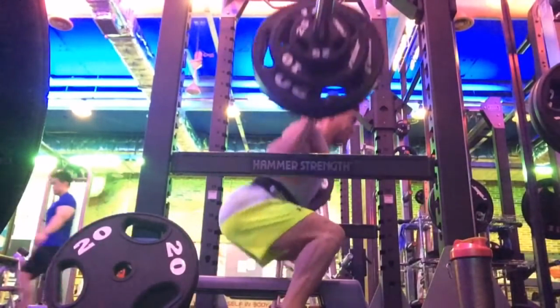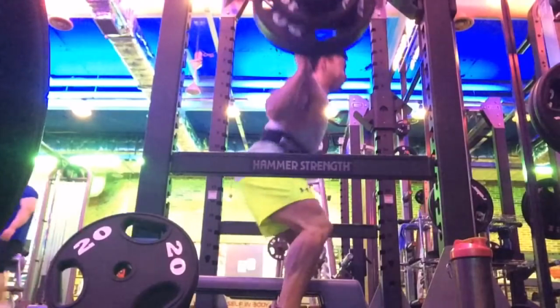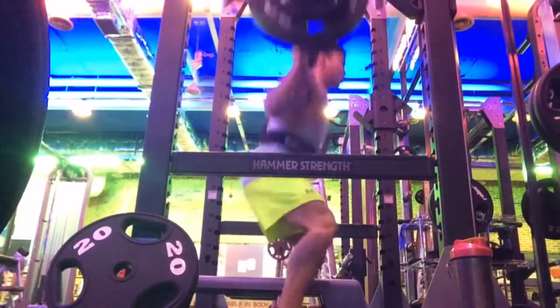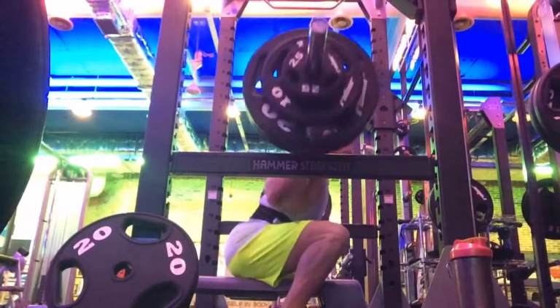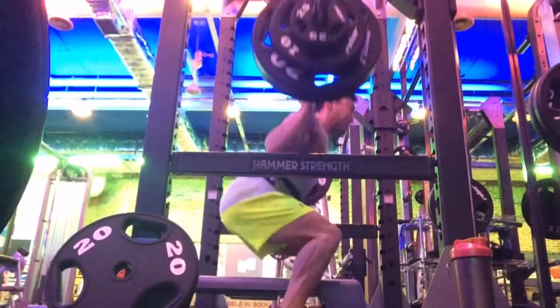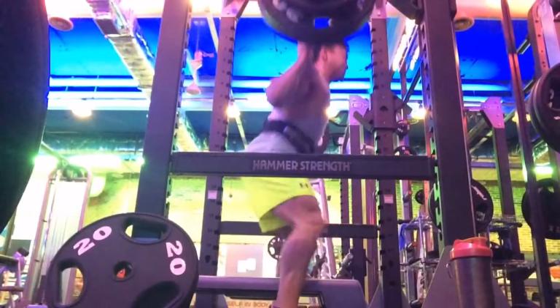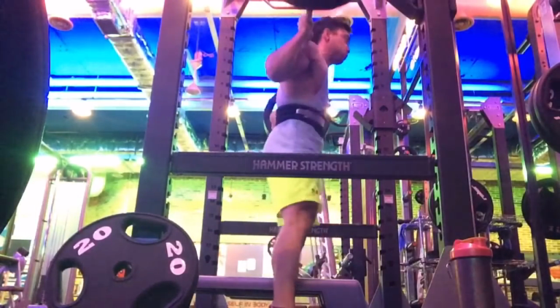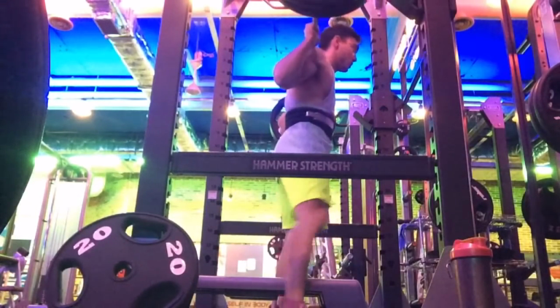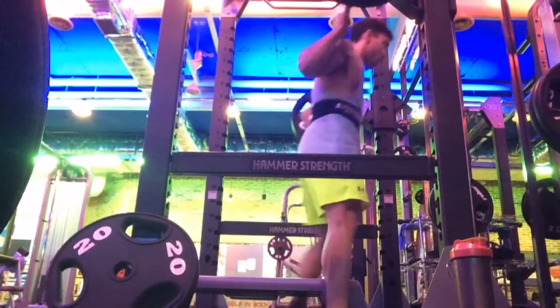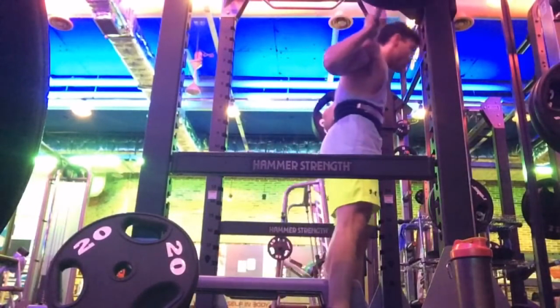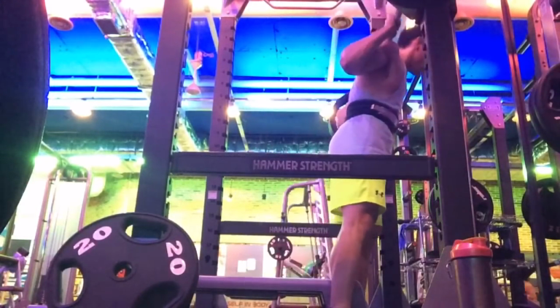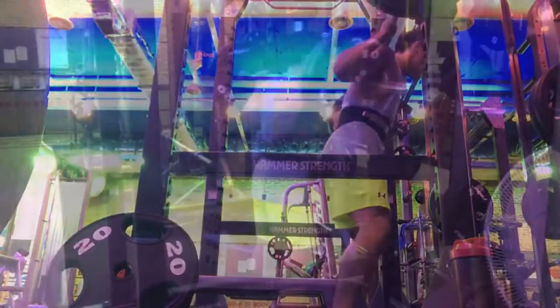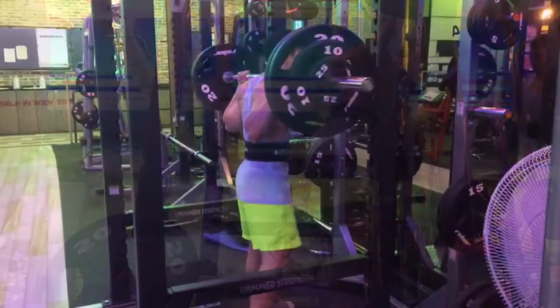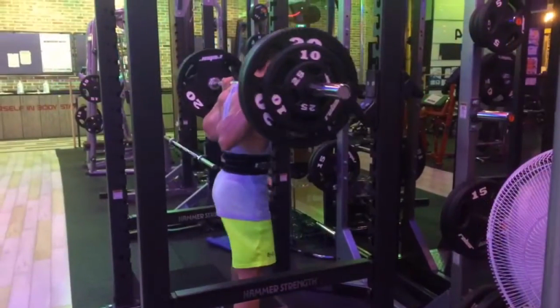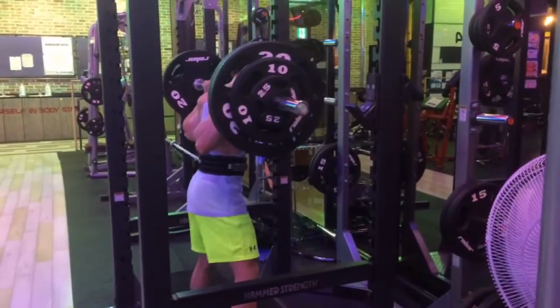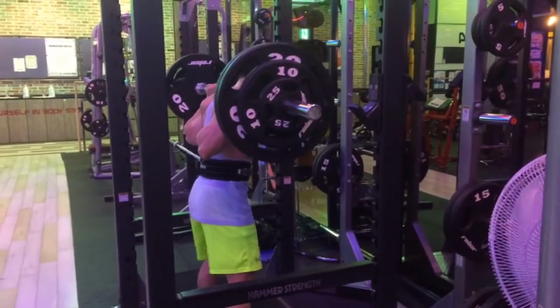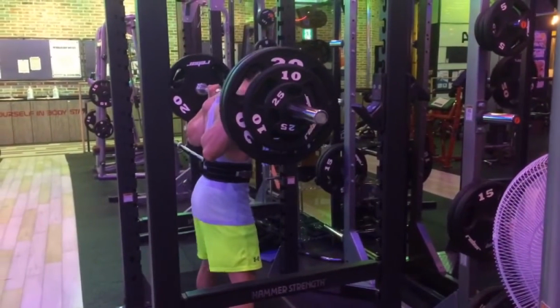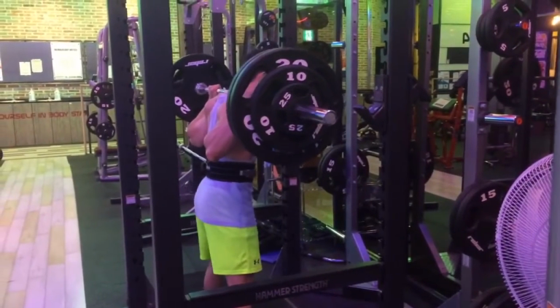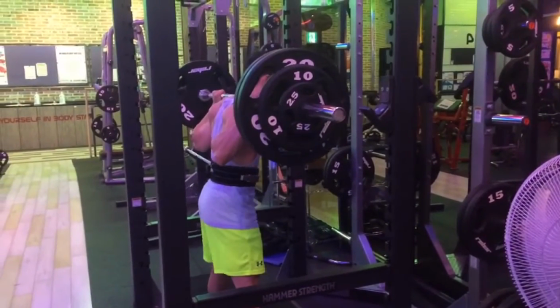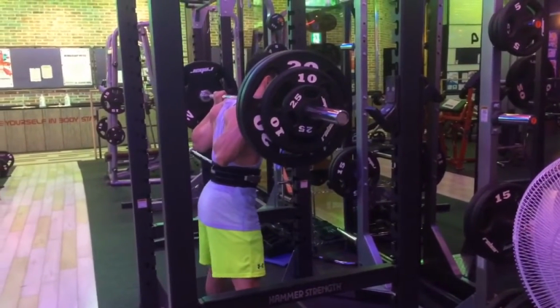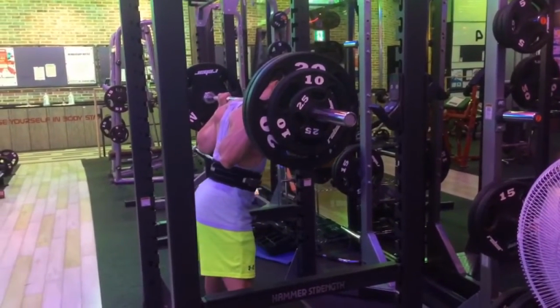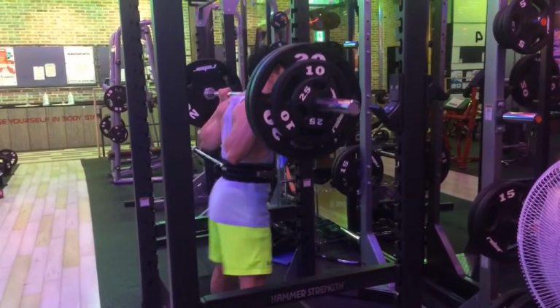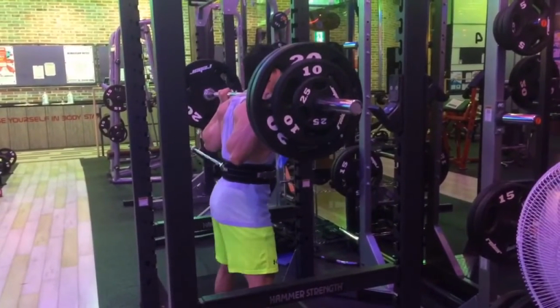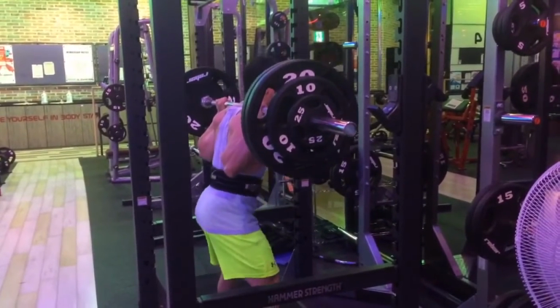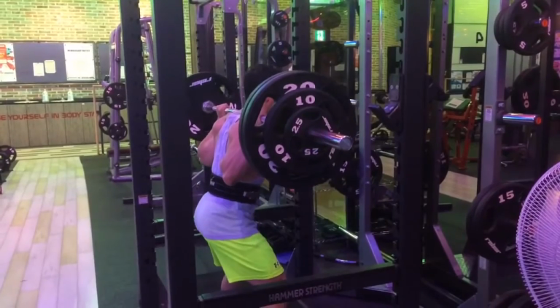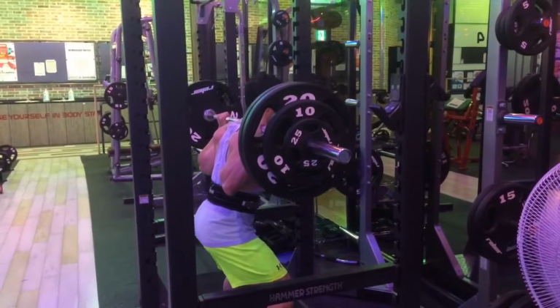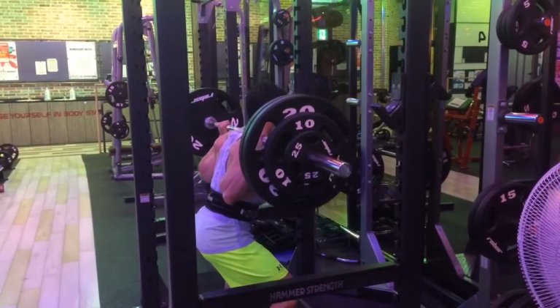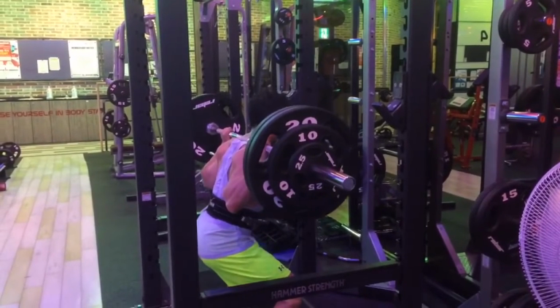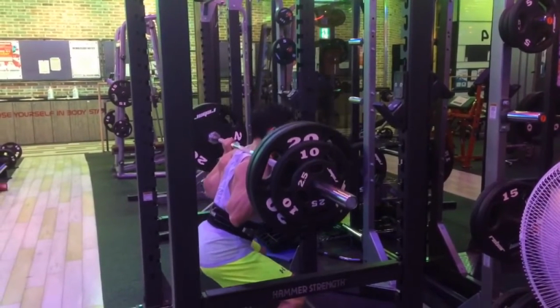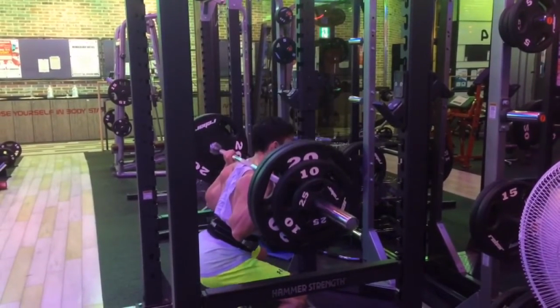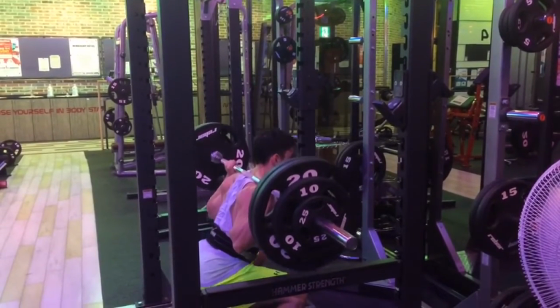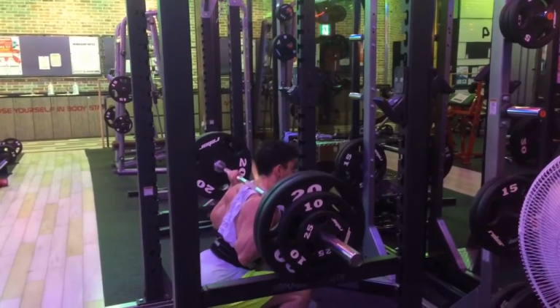I couldn't believe I was moving it this quickly. I had tried — on accident — 145kg, 3x8, two days previous, and that was brutal; I couldn't even finish. But 125kg, that's good.